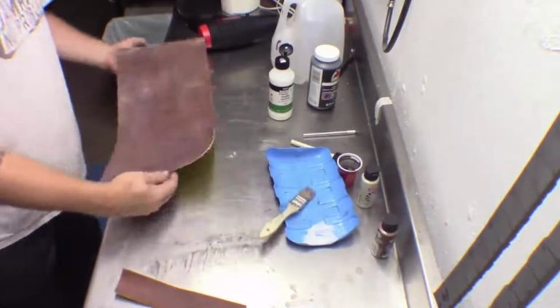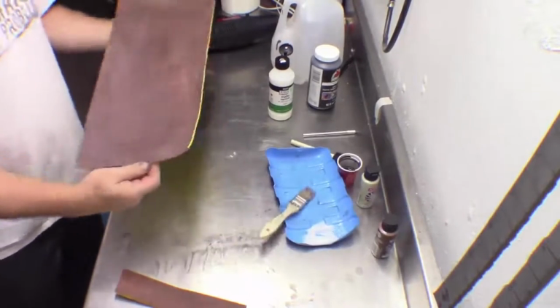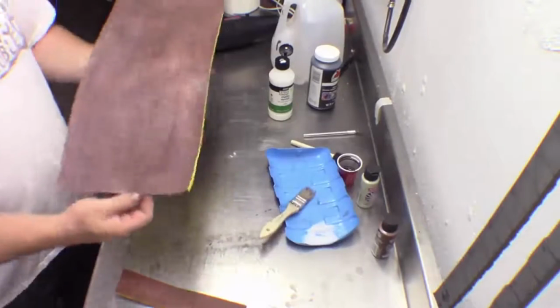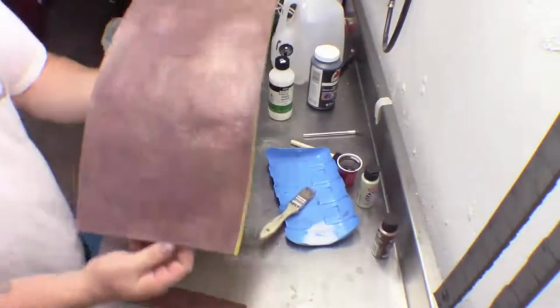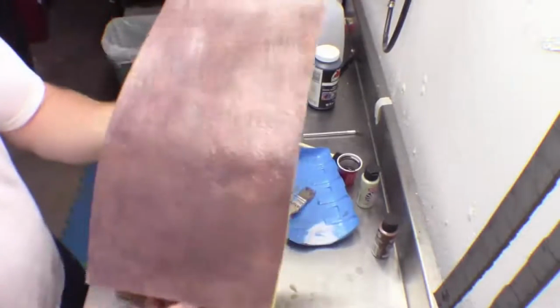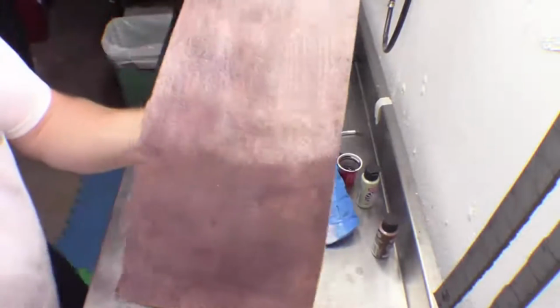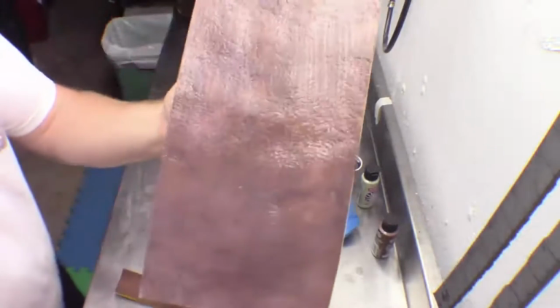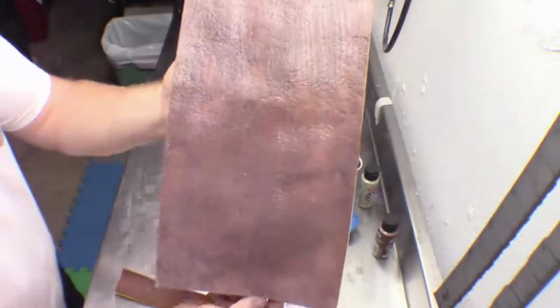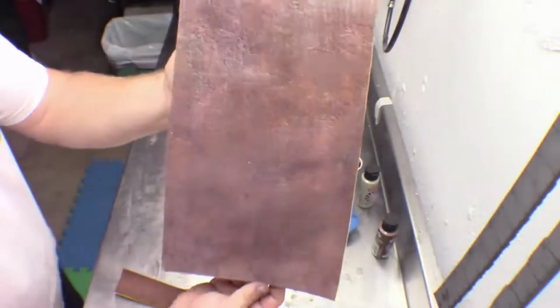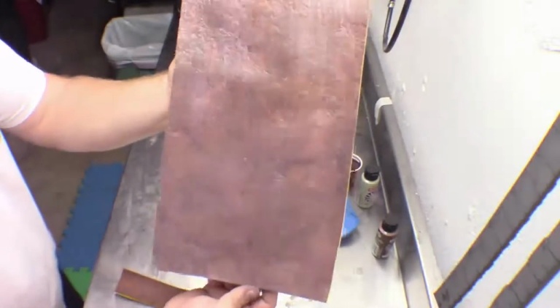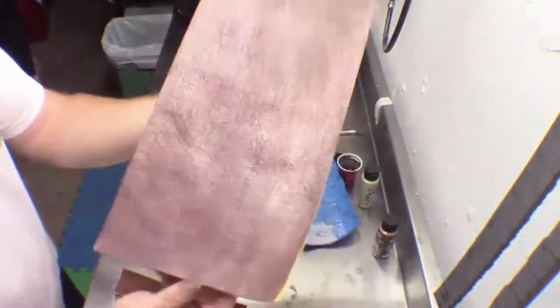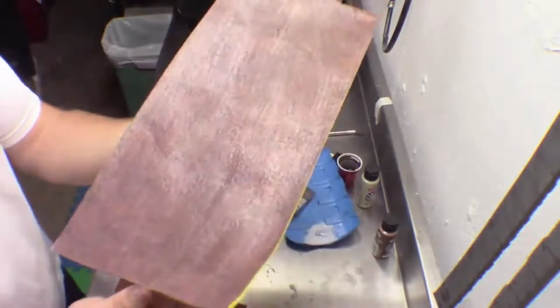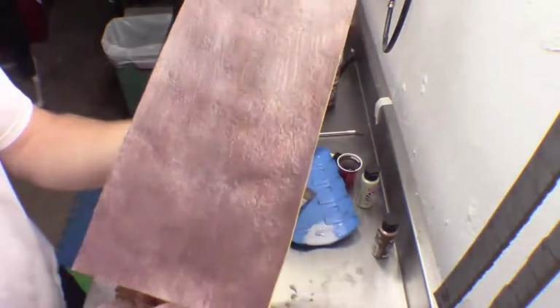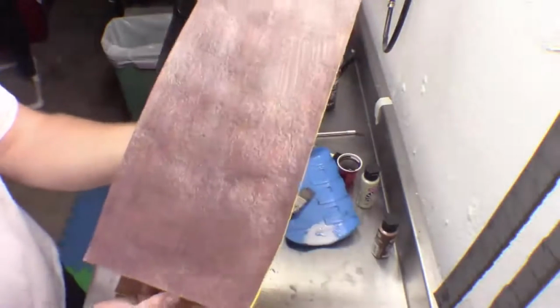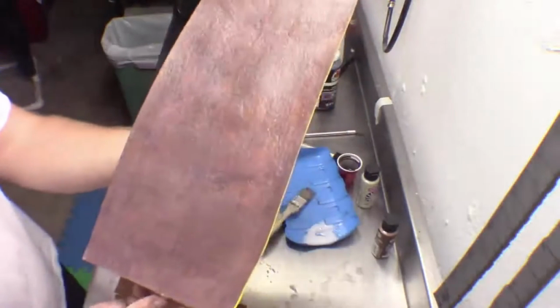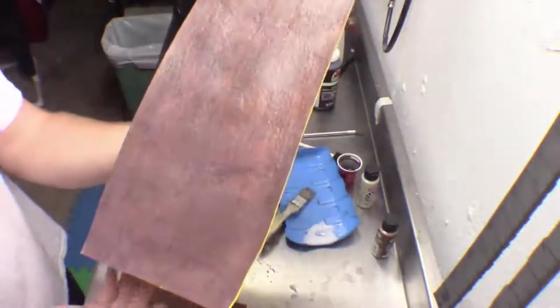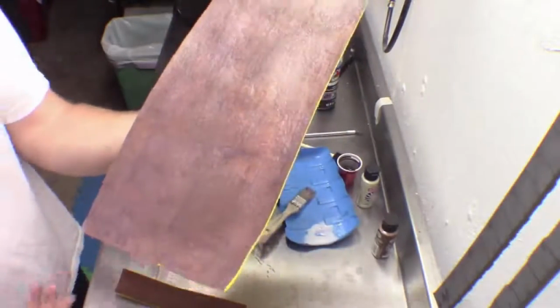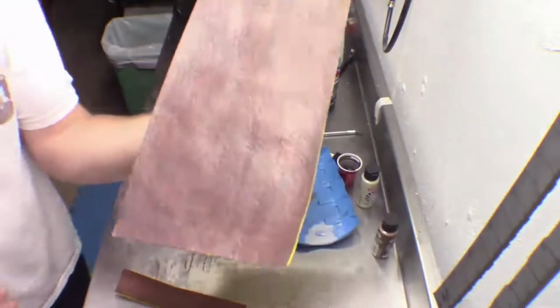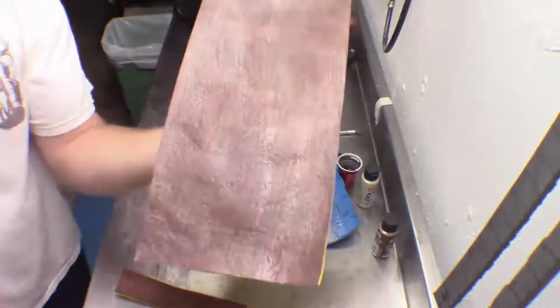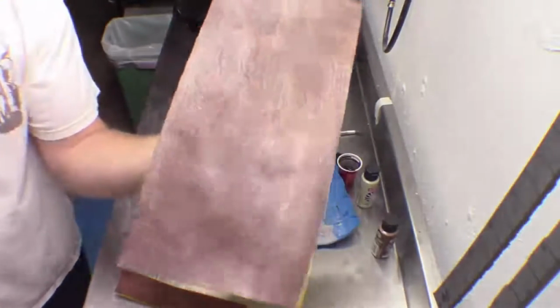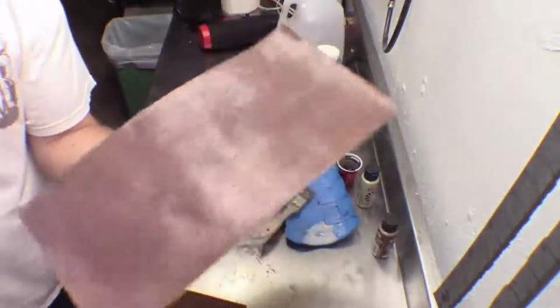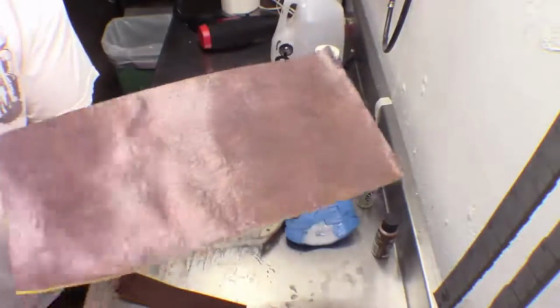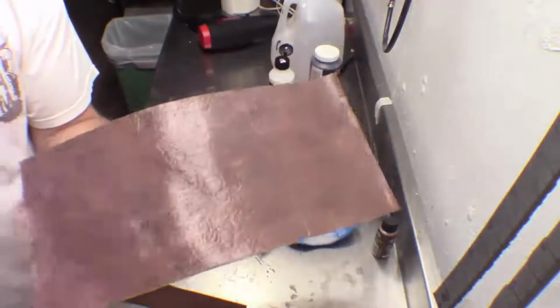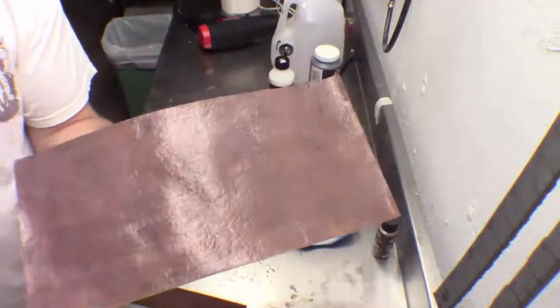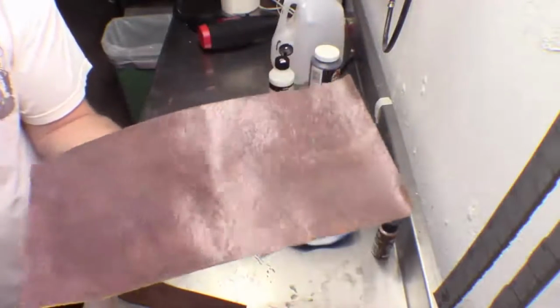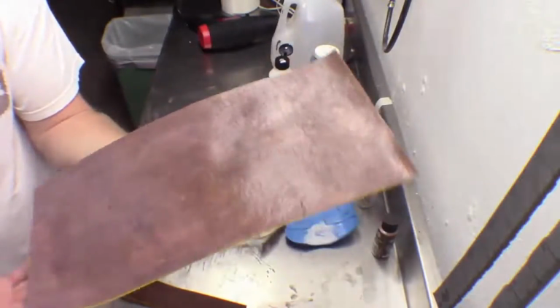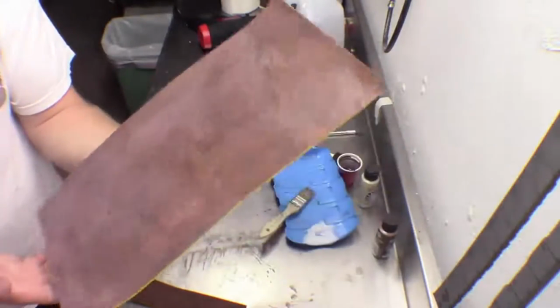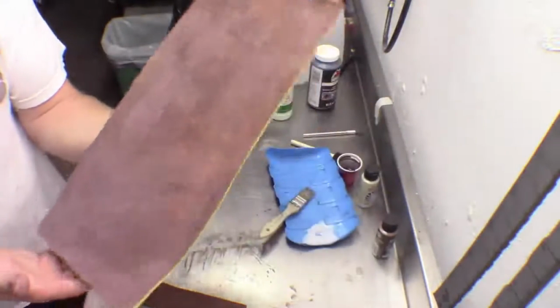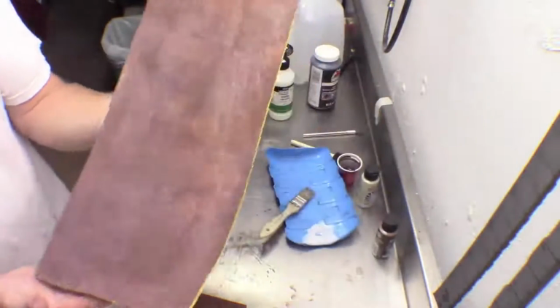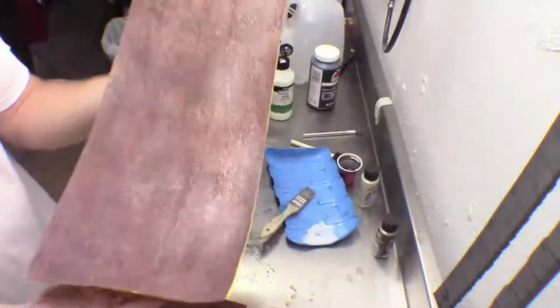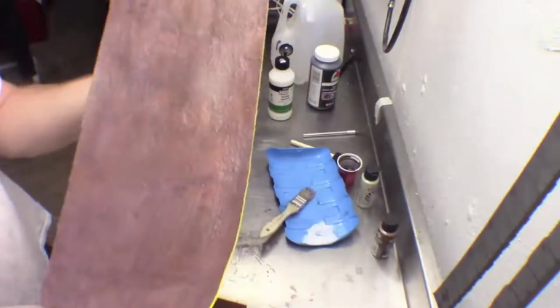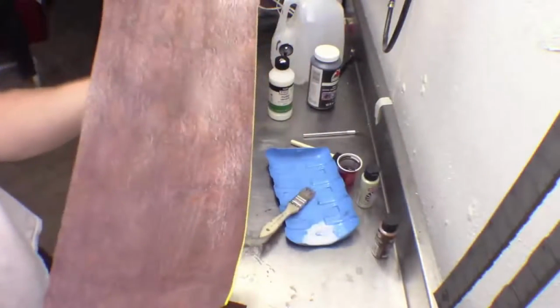So that is it — it is all good to go. We're just going to give that time to dry. That glossiness and sheen should dissipate as it dries, and you'll be good to go with your new faux leather.